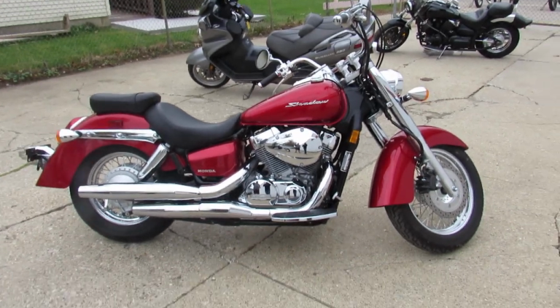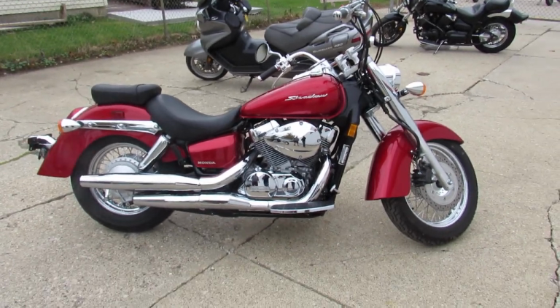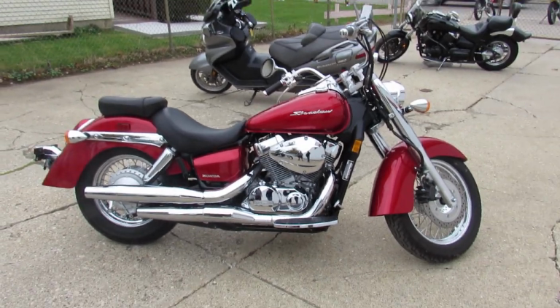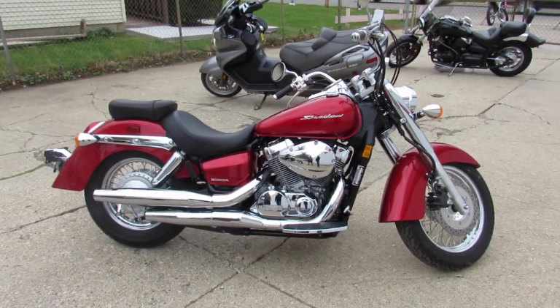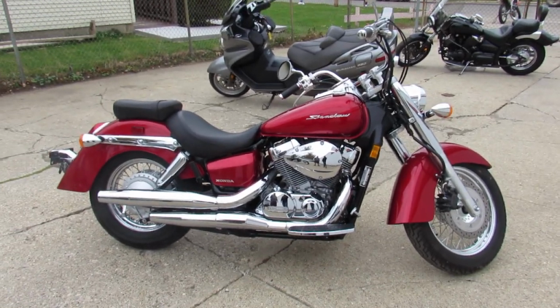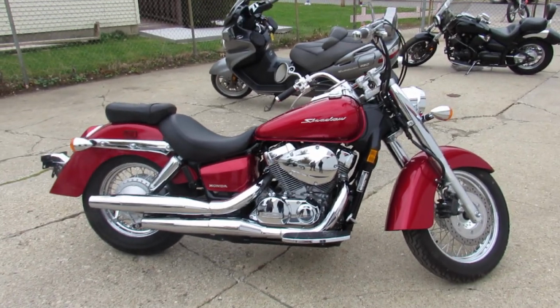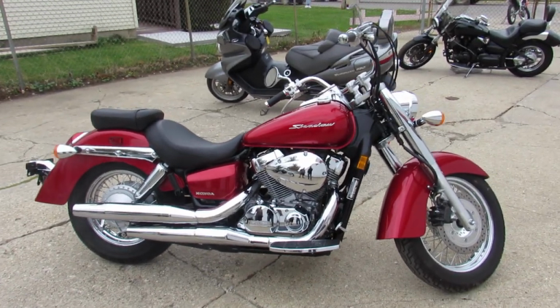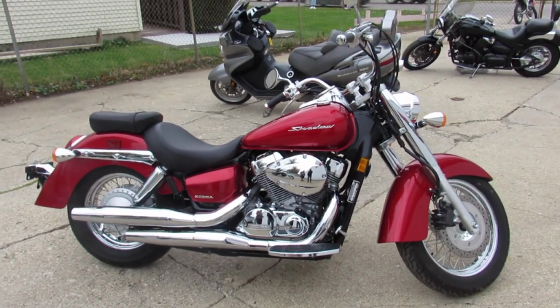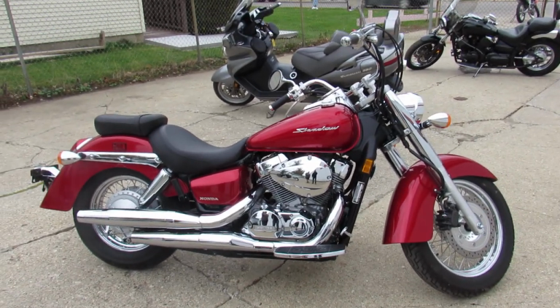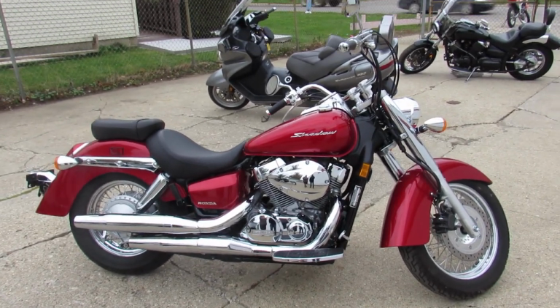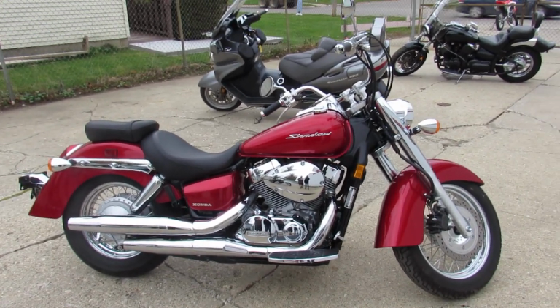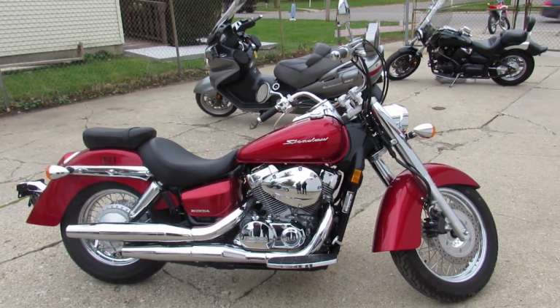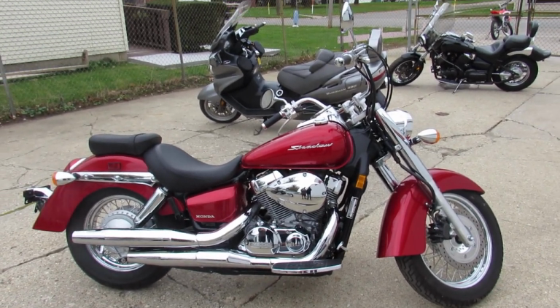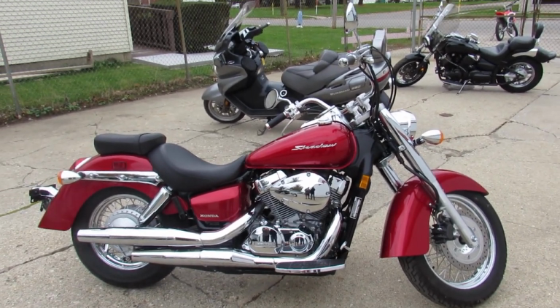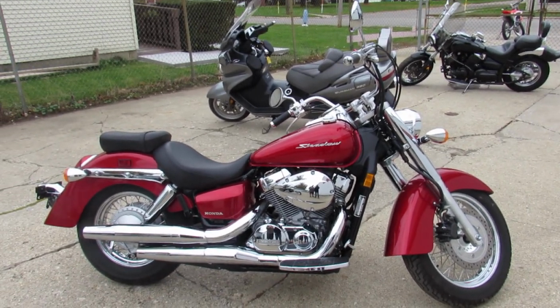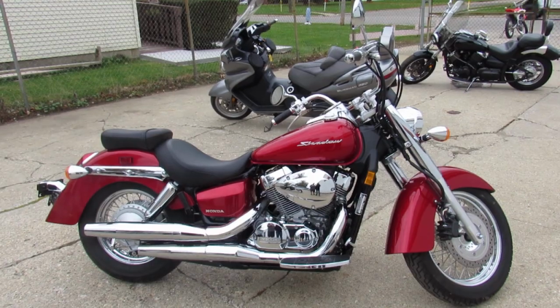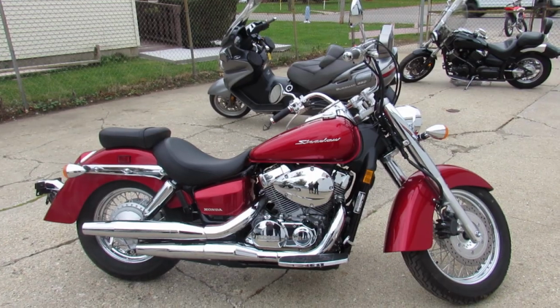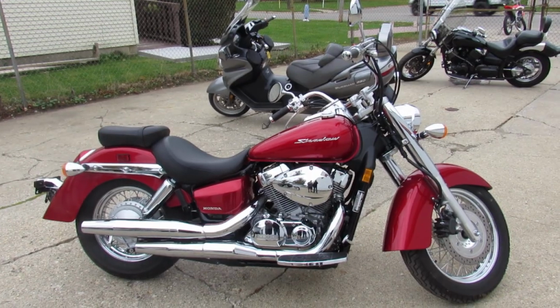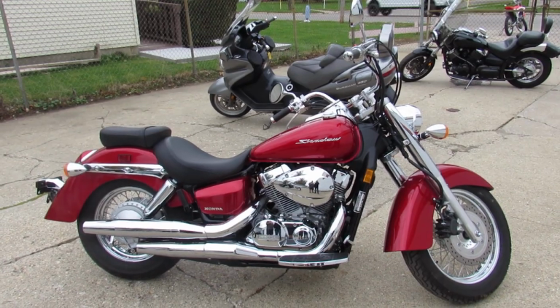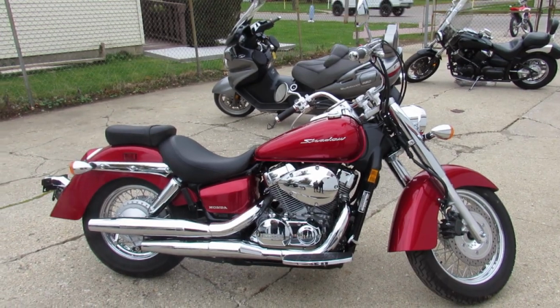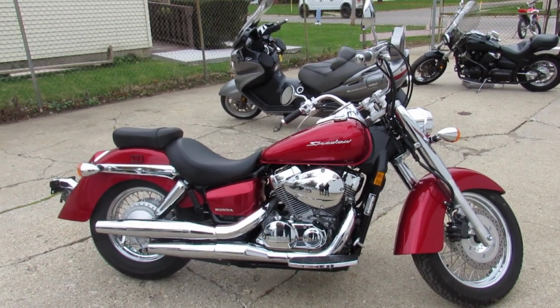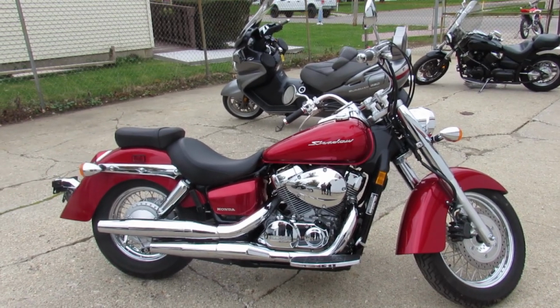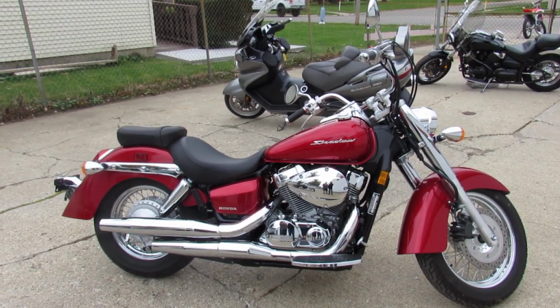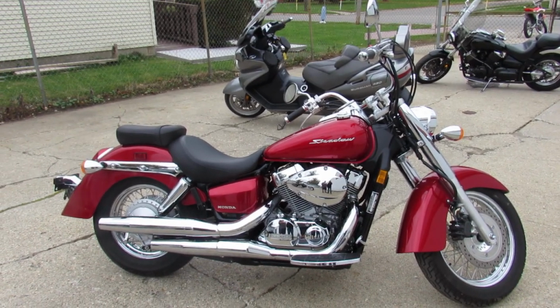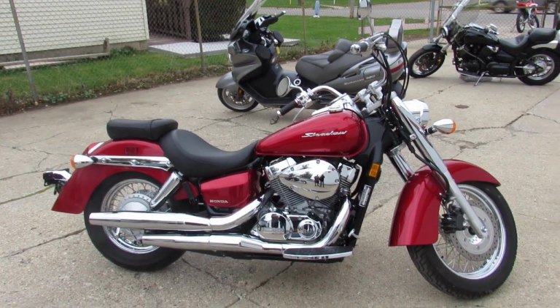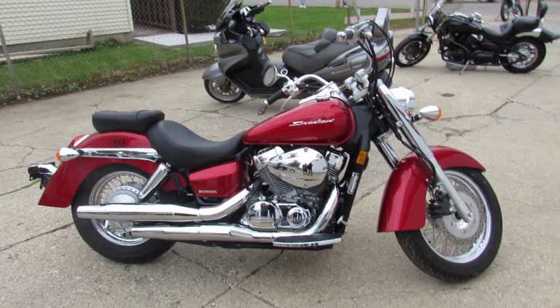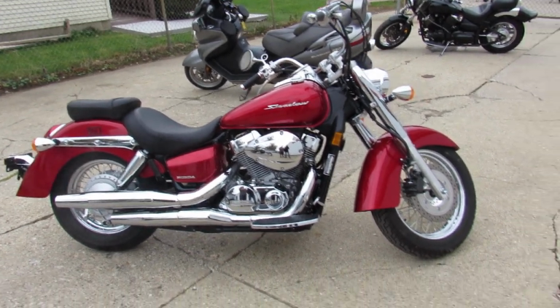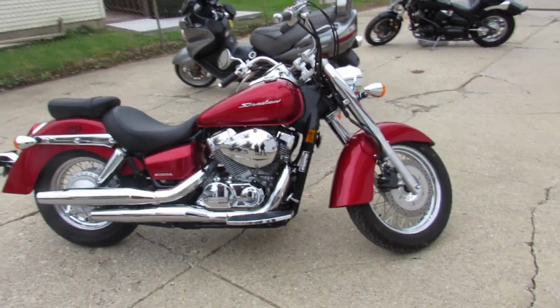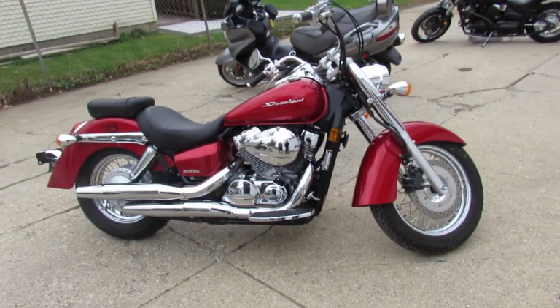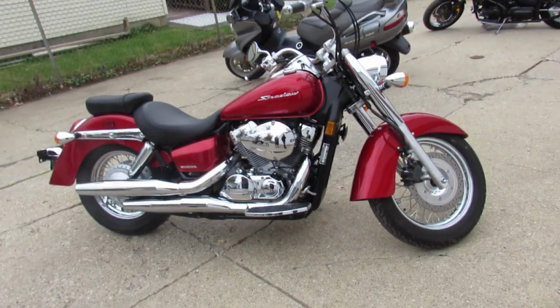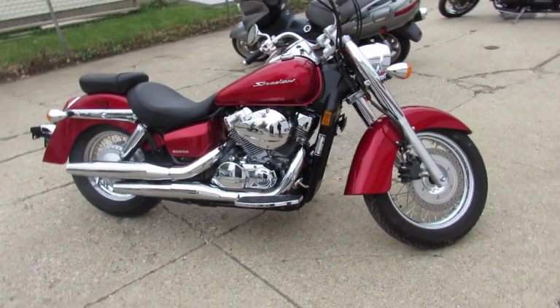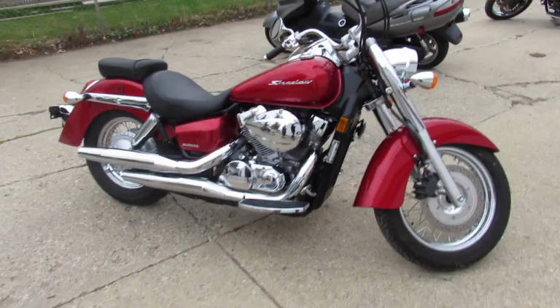Hey guys, ApprovalPowerSports.com here doing some videos on the used cruisers. We've got cruisers here guys, we've got over 100 used cruisers in stock.